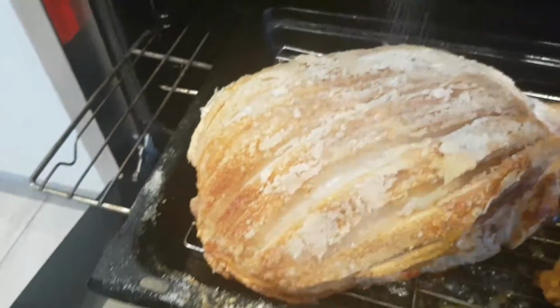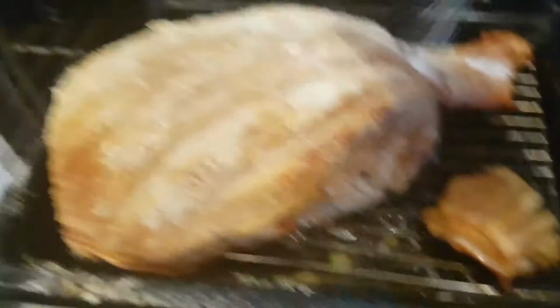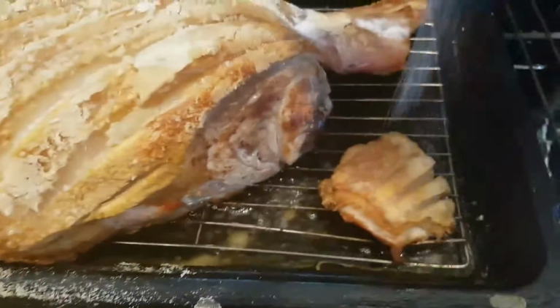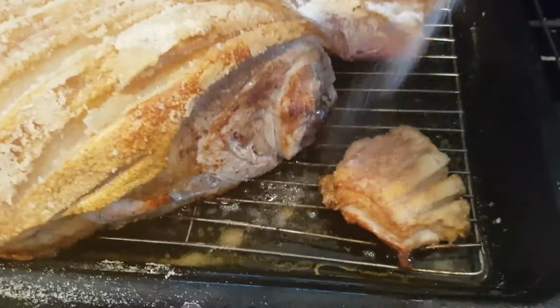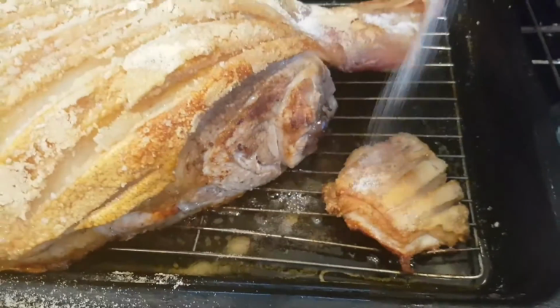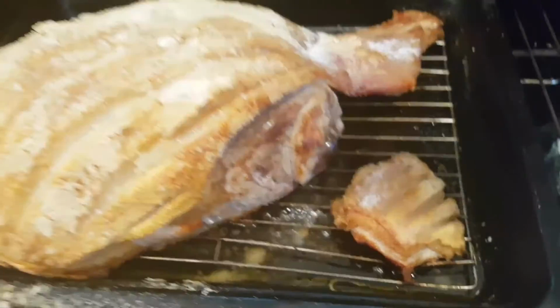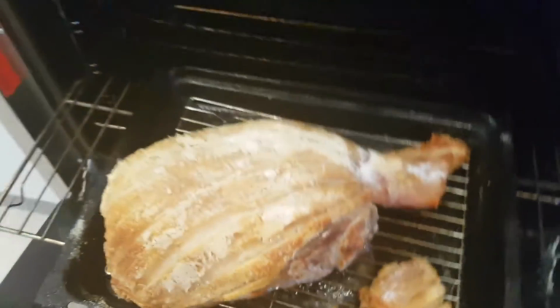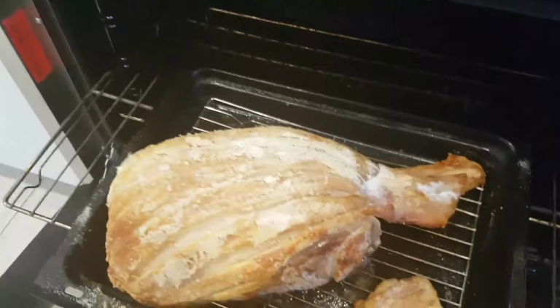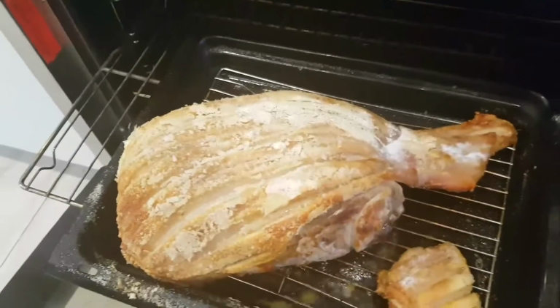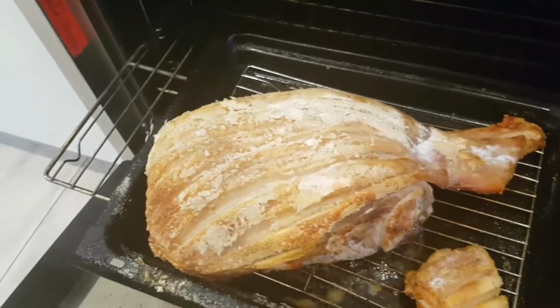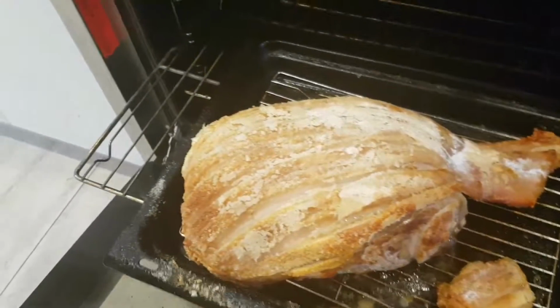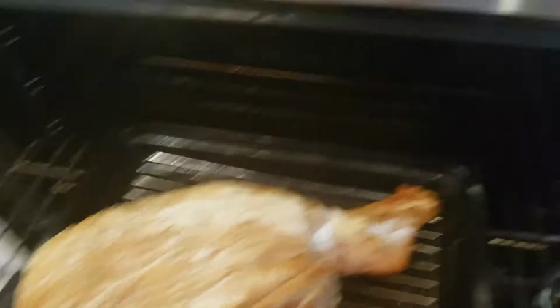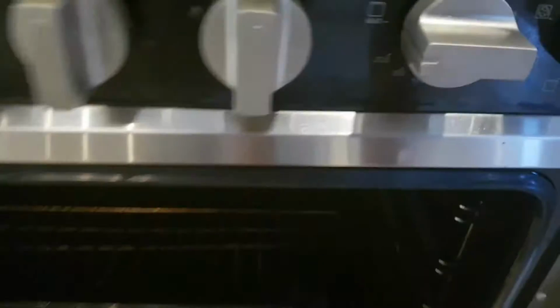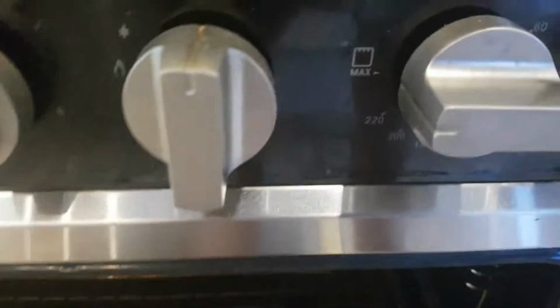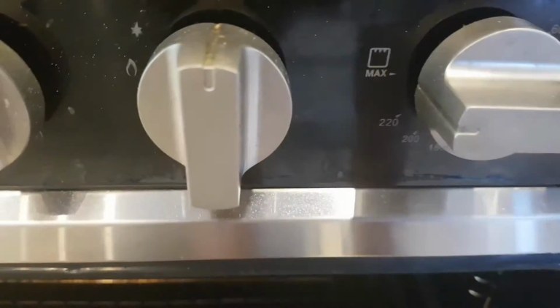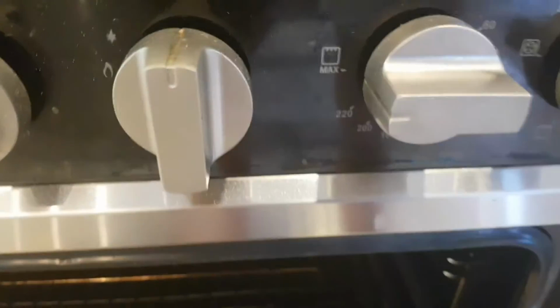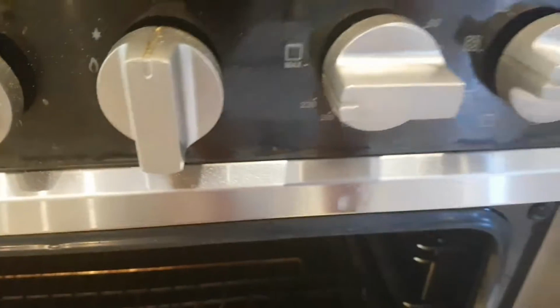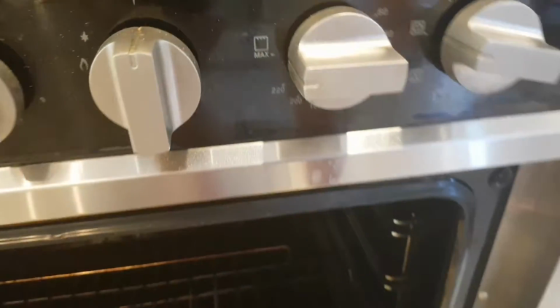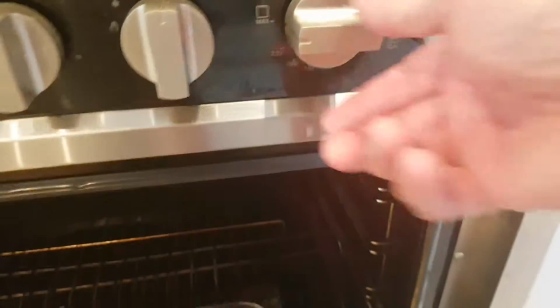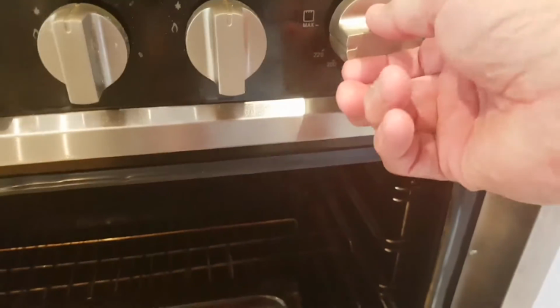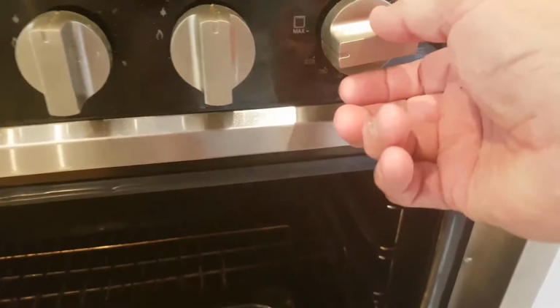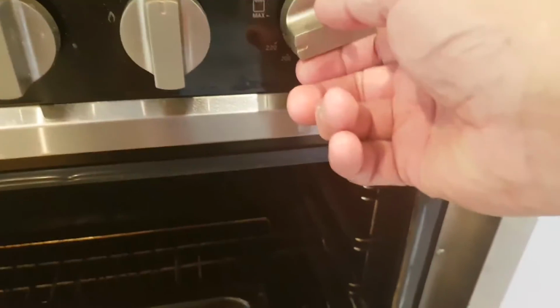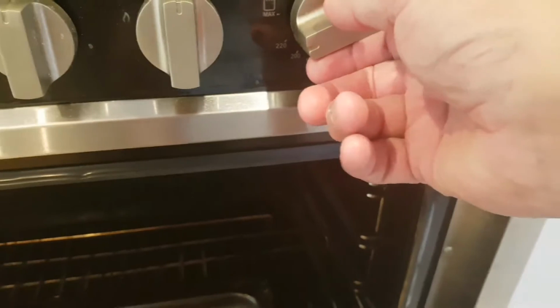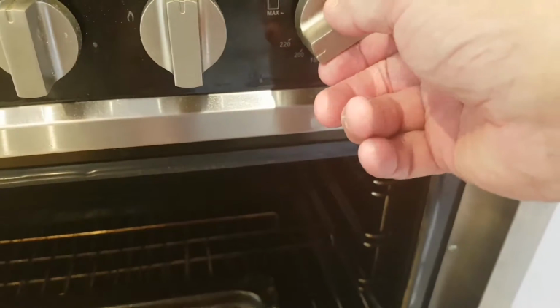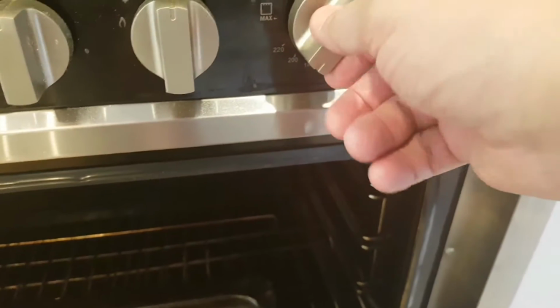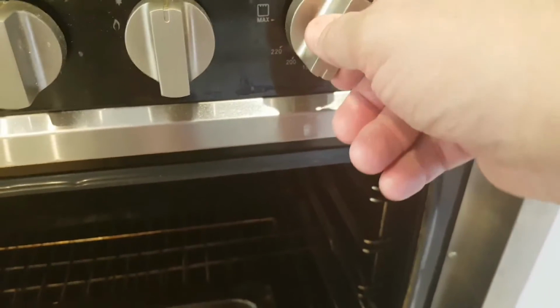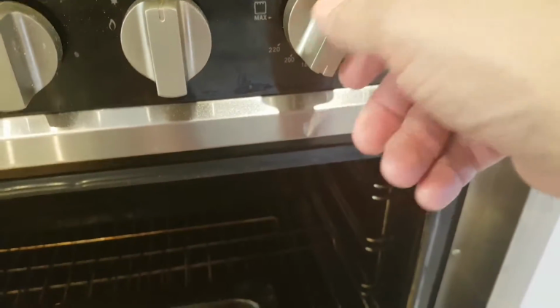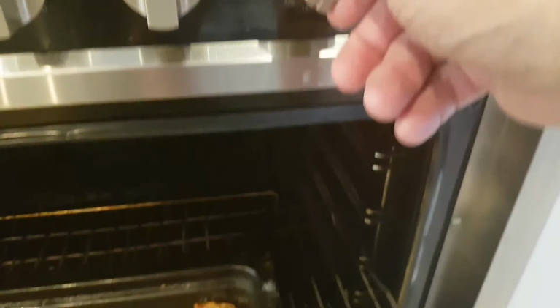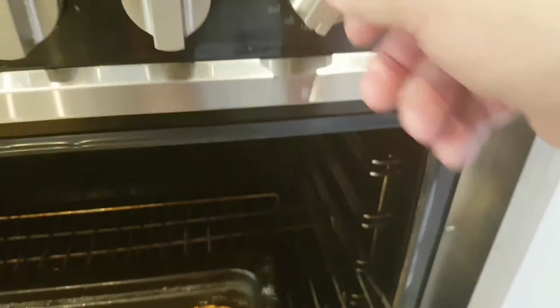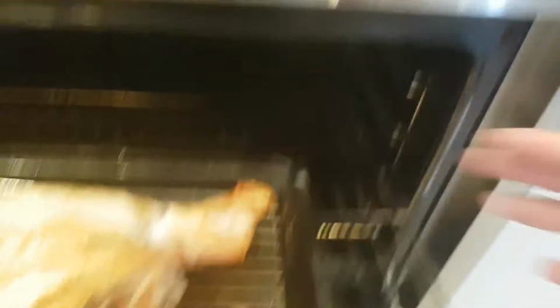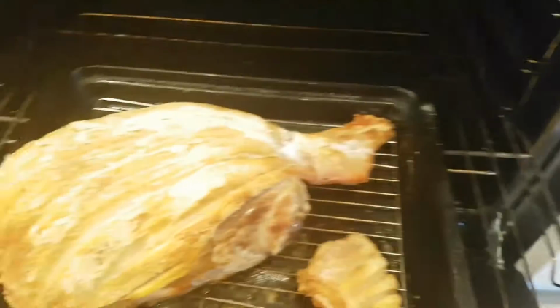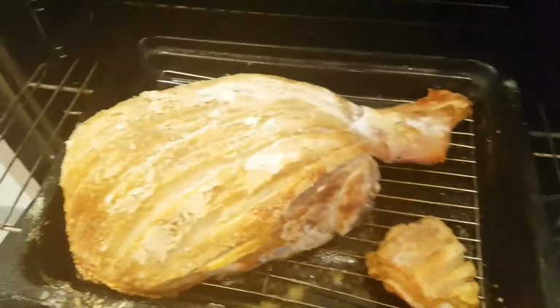Like that. Put it over there as well. And we'll give it another 10 minutes — it's on high, on 220, 240 — so I'll actually turn it down now, down to about 200. That'll finish it off.